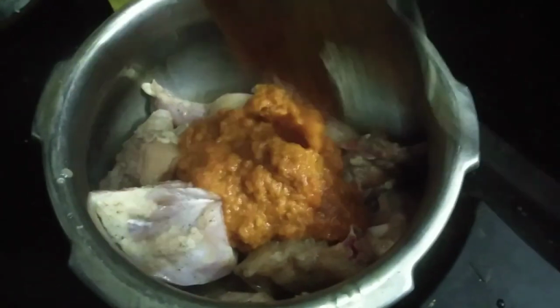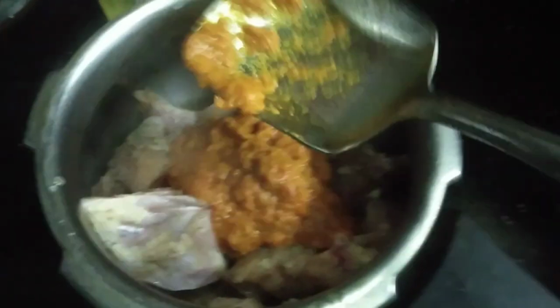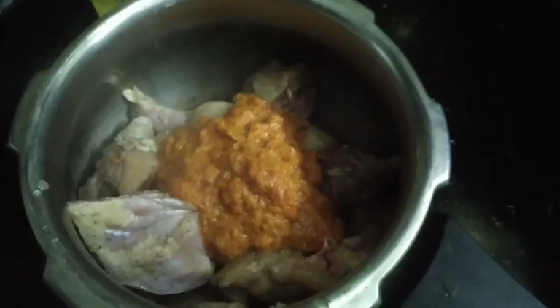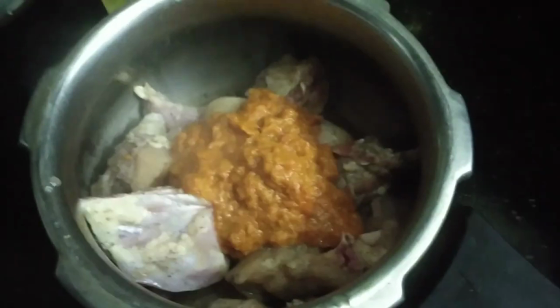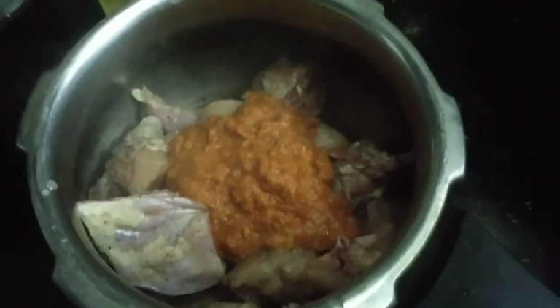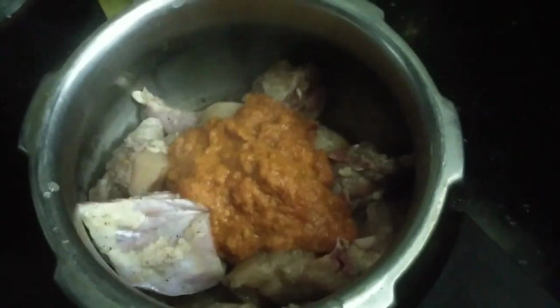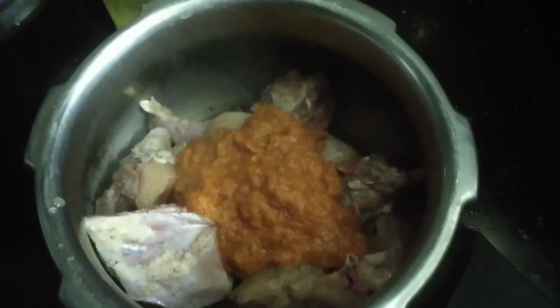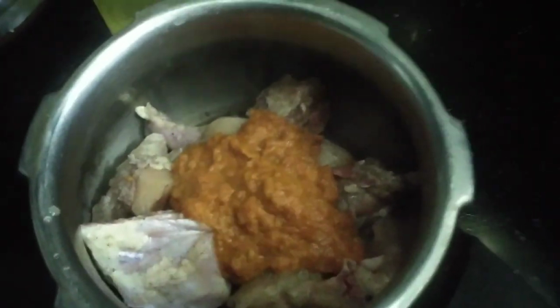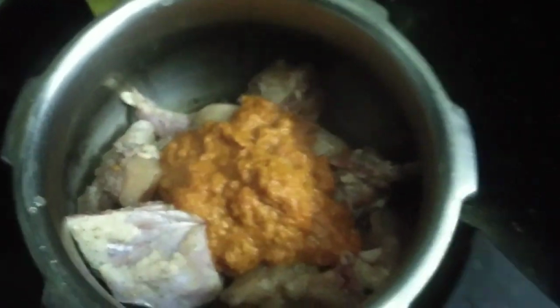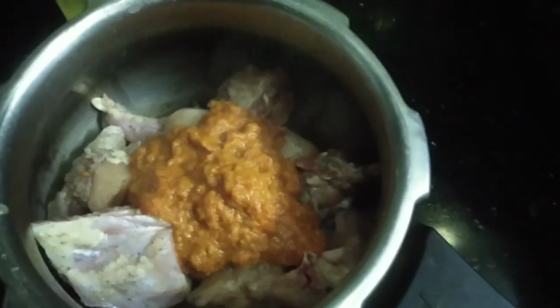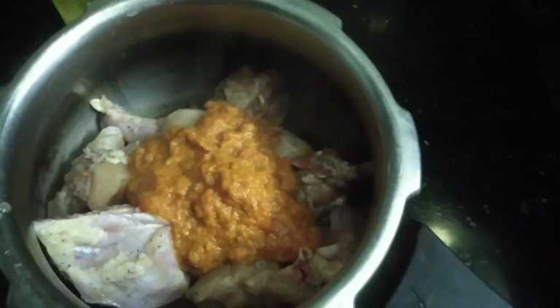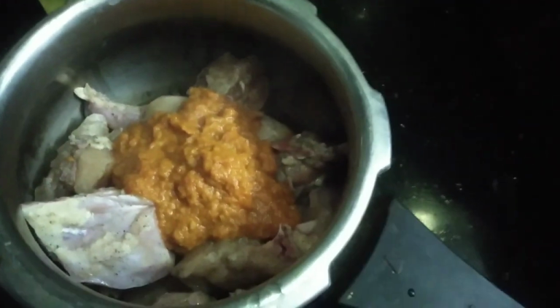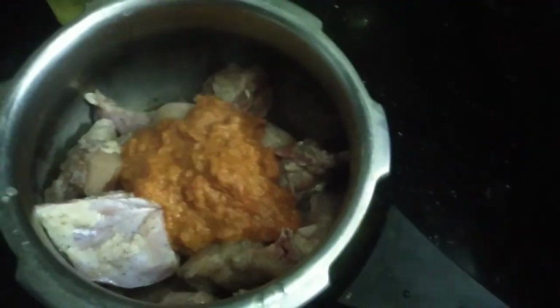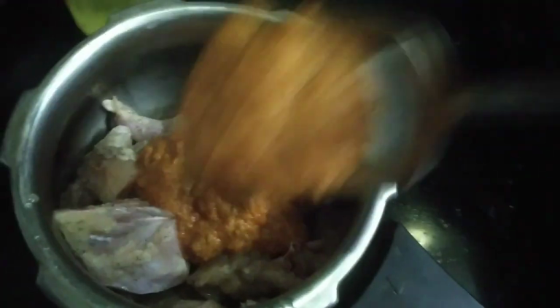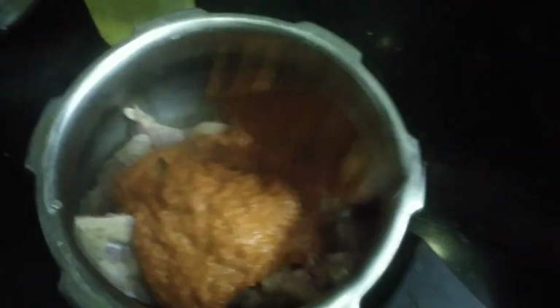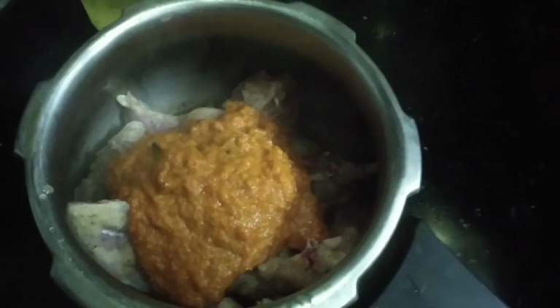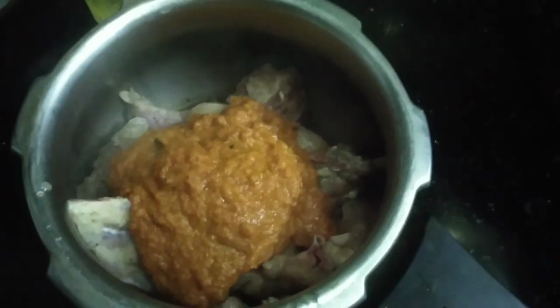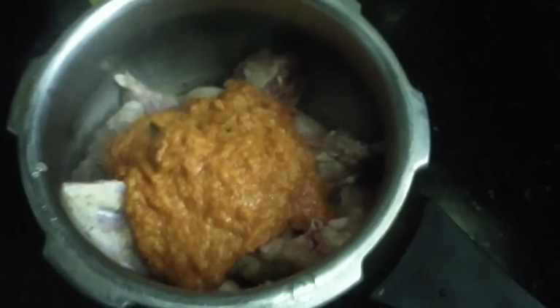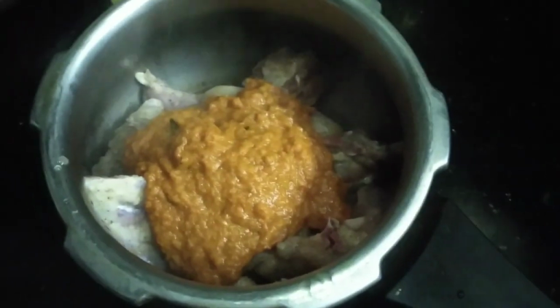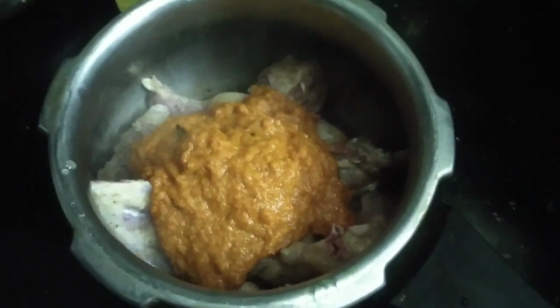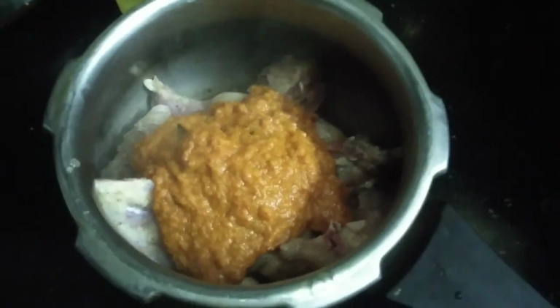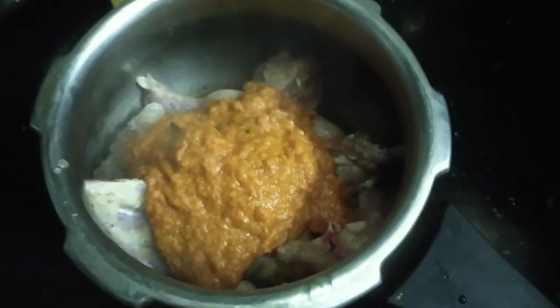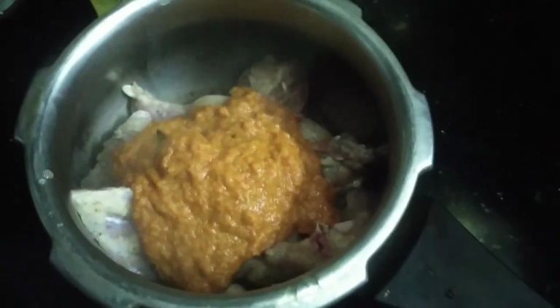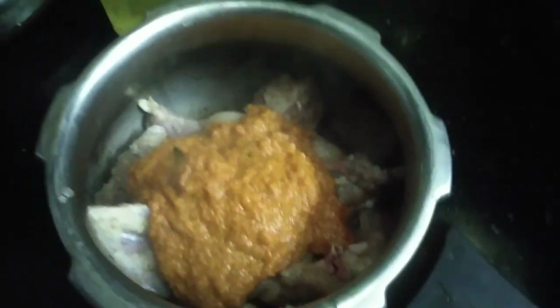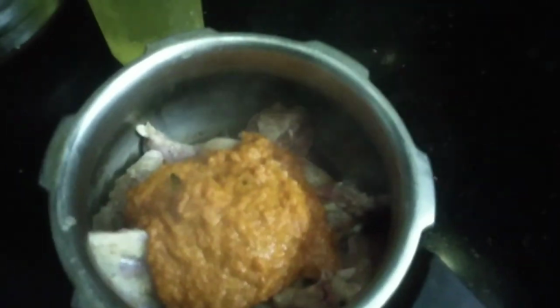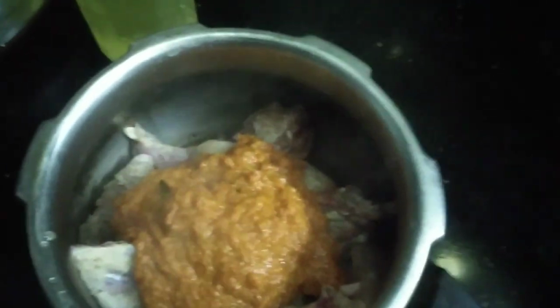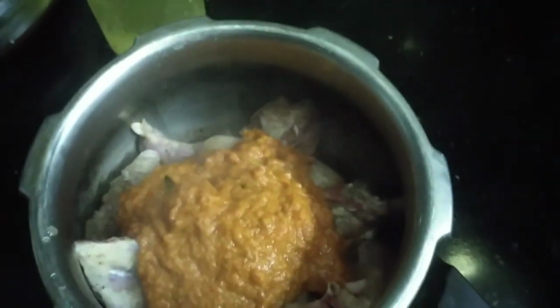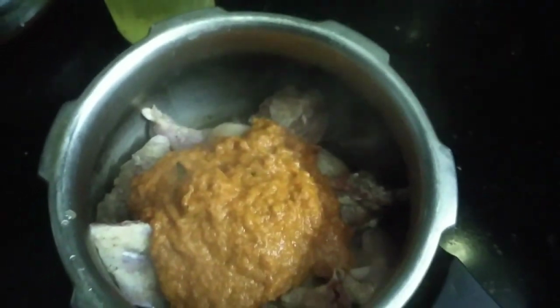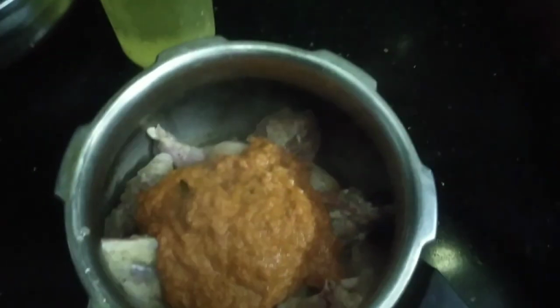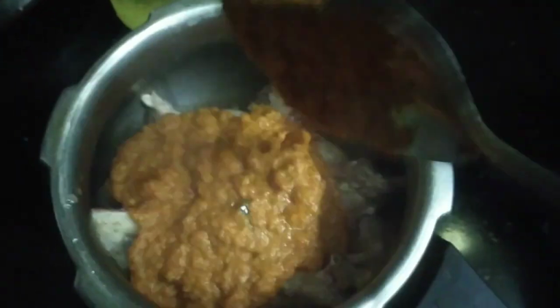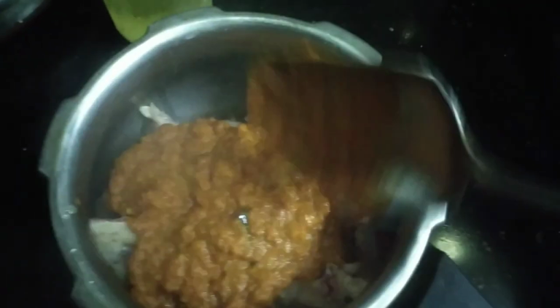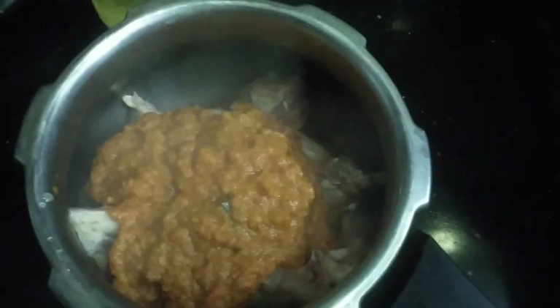I'm going to mix this paste. I'm going to mix it all together.